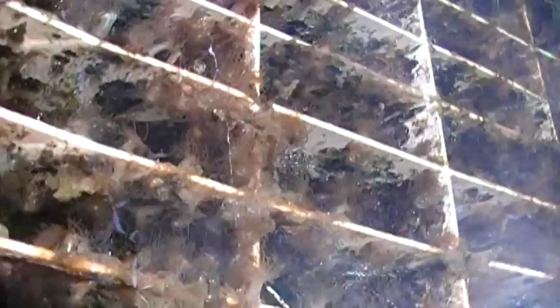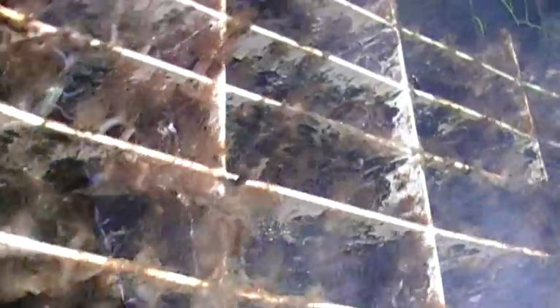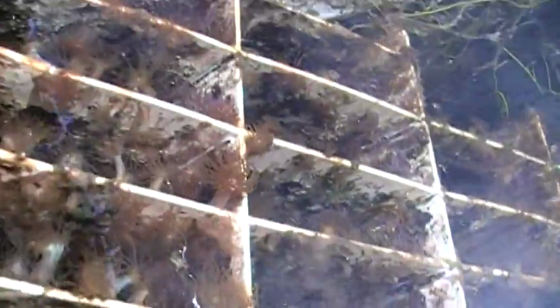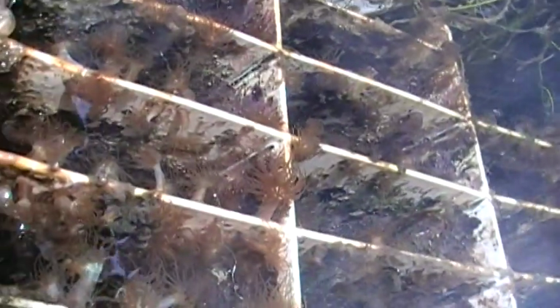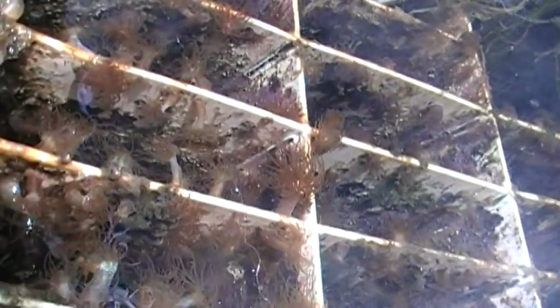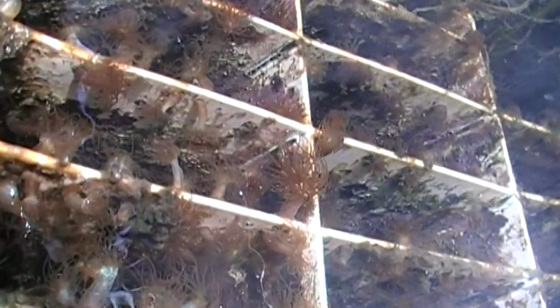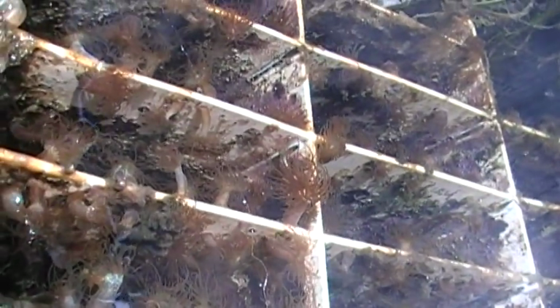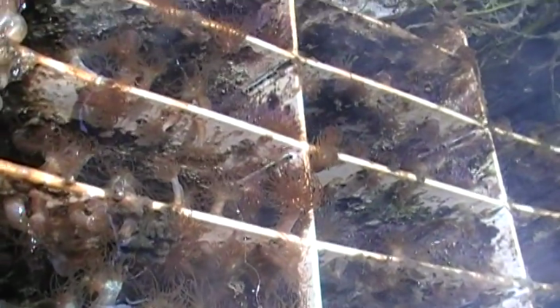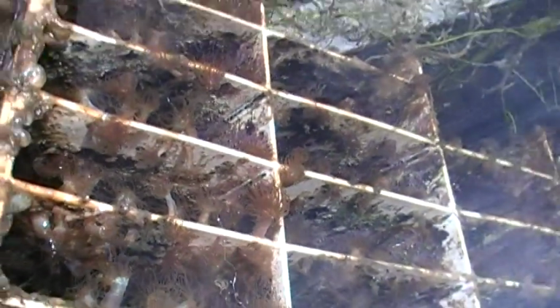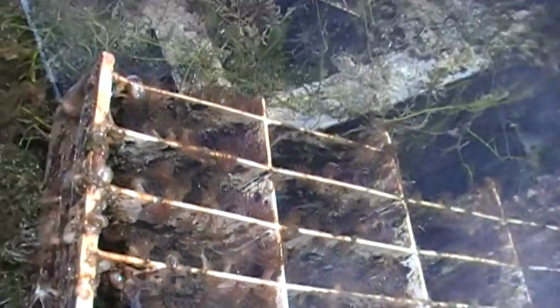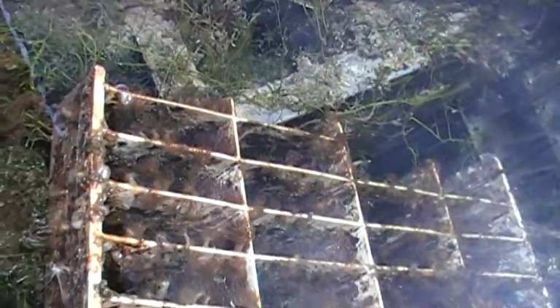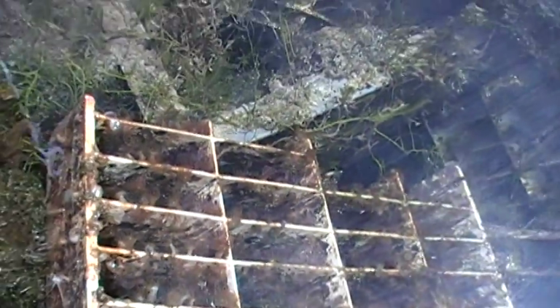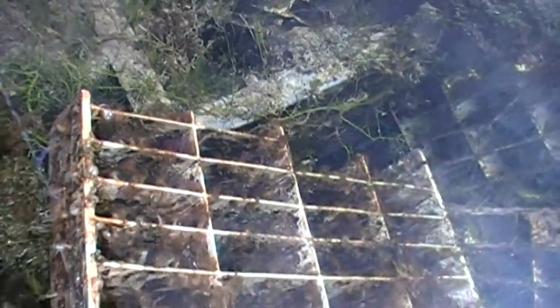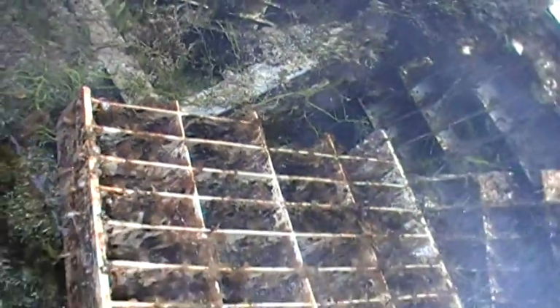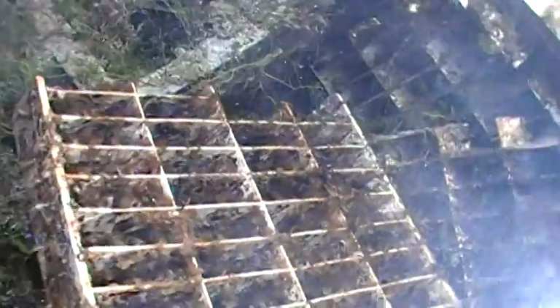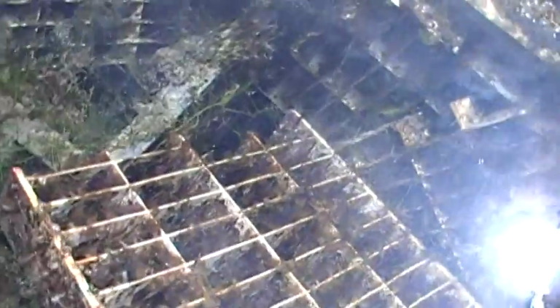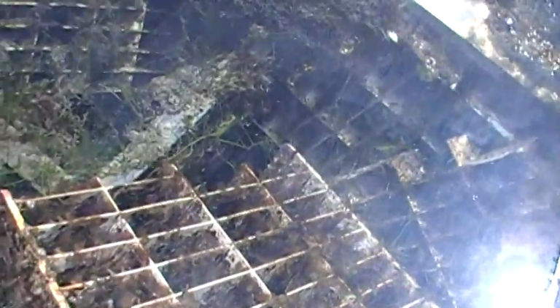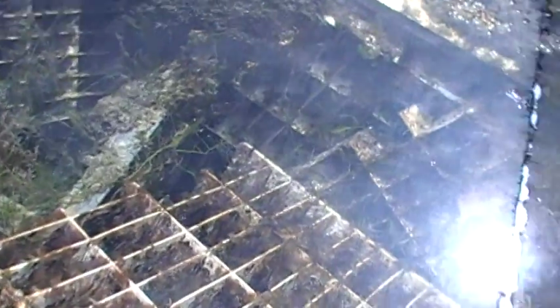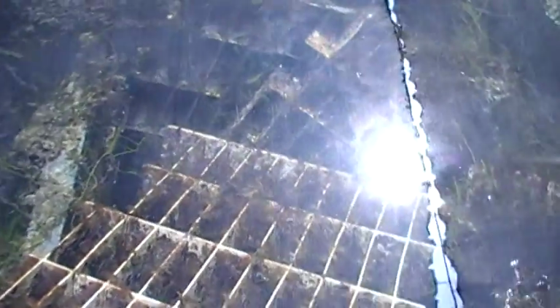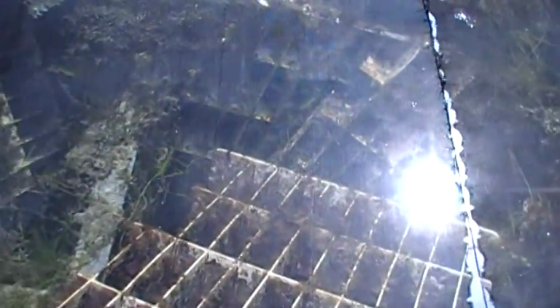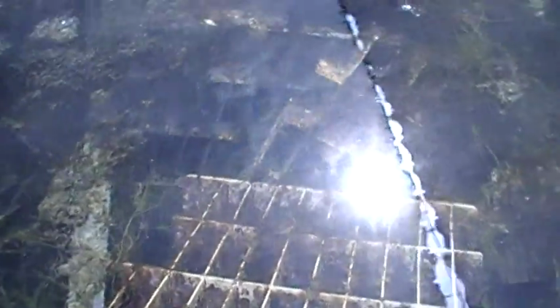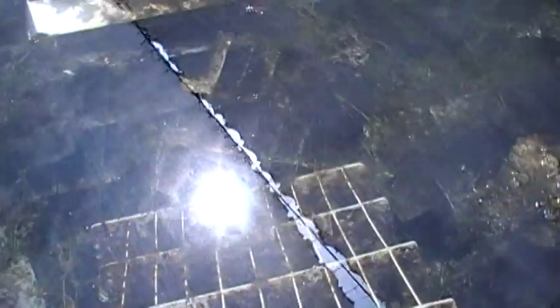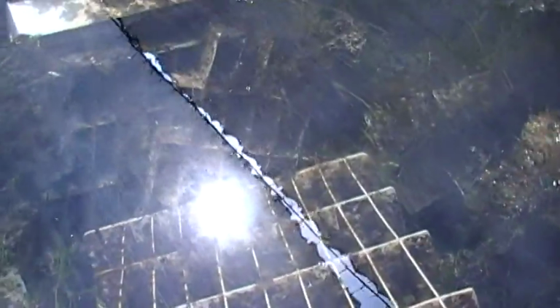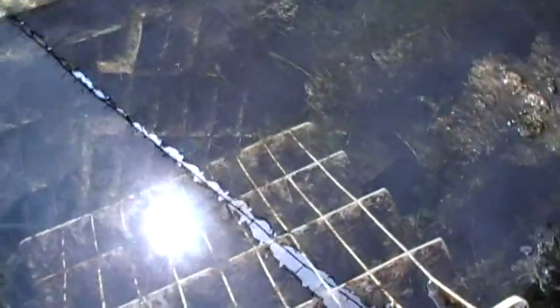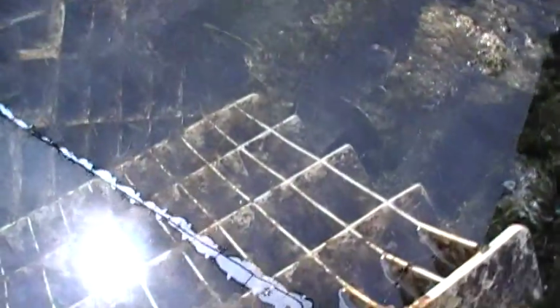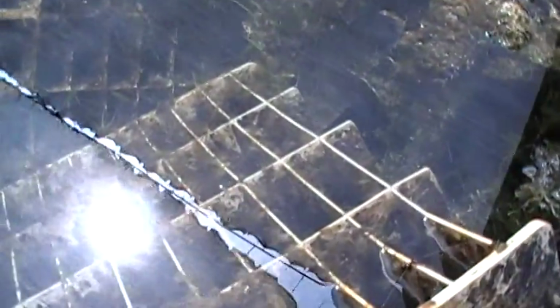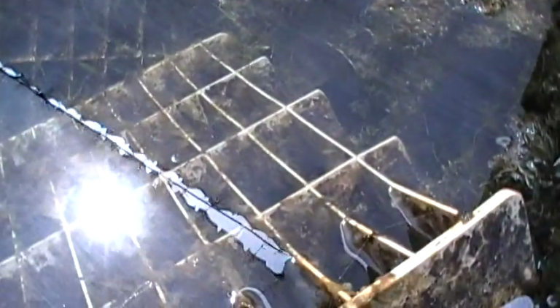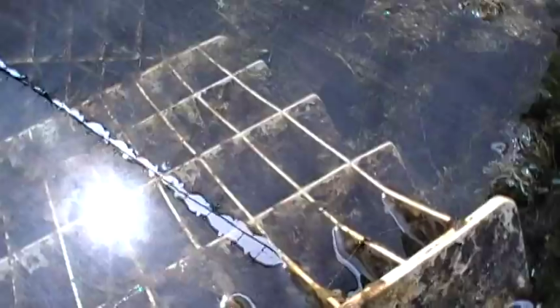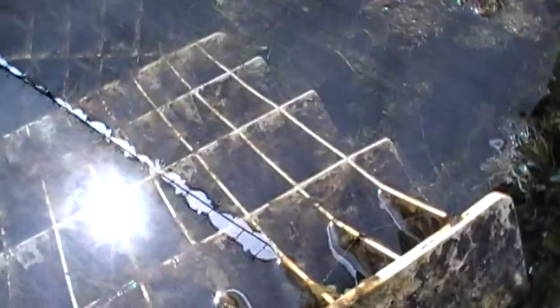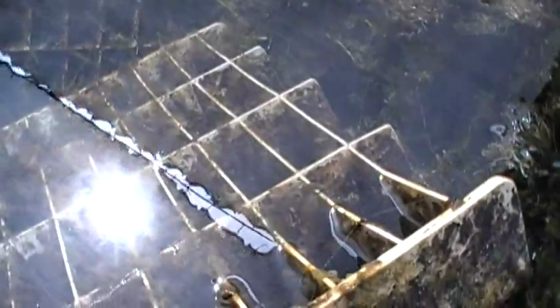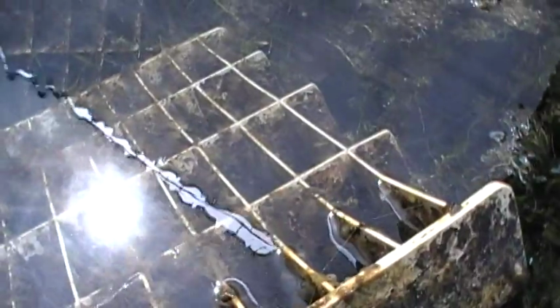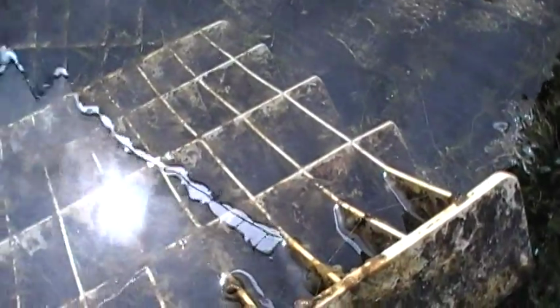Zoom in close — can you see those? They're also called glassy anemones. So that's one nuisance organism to watch out for, especially in your nanotanks. And another one is this.